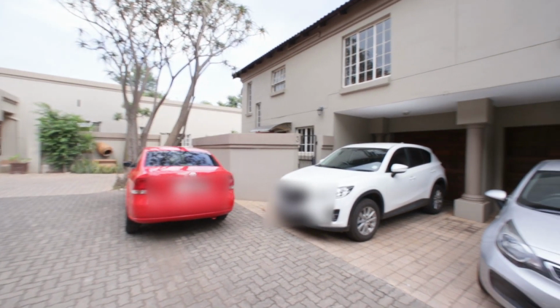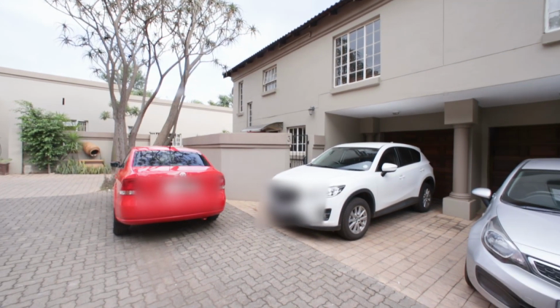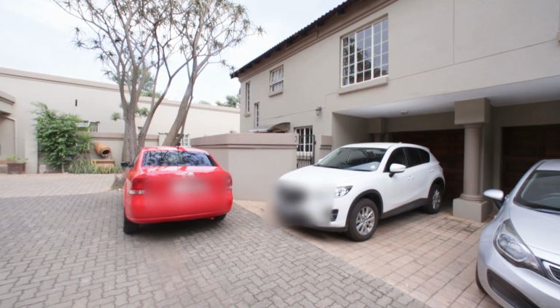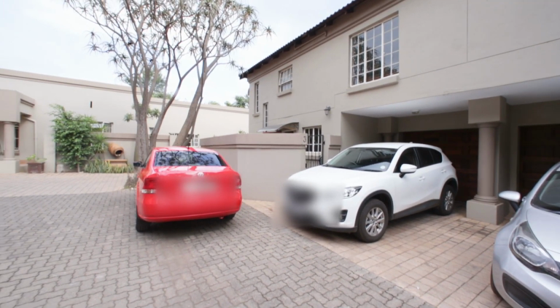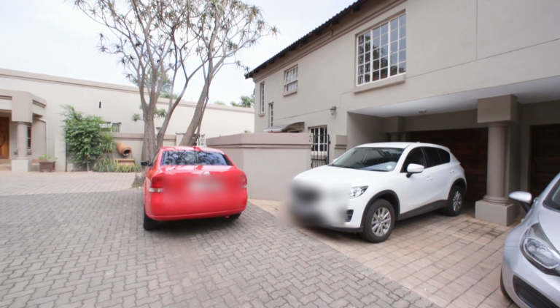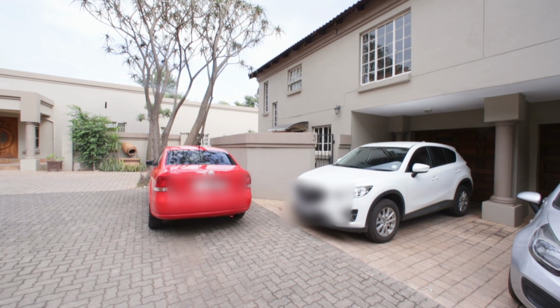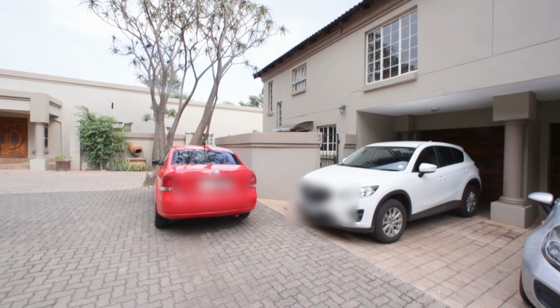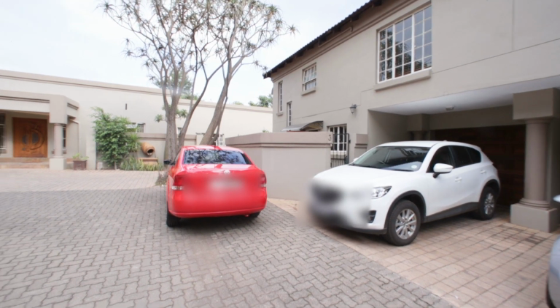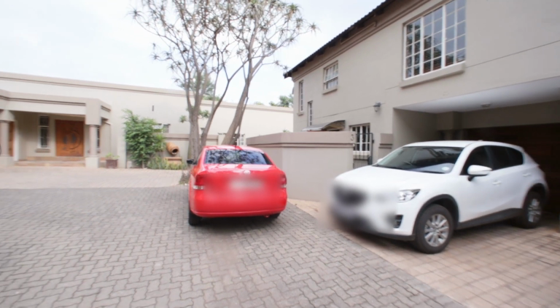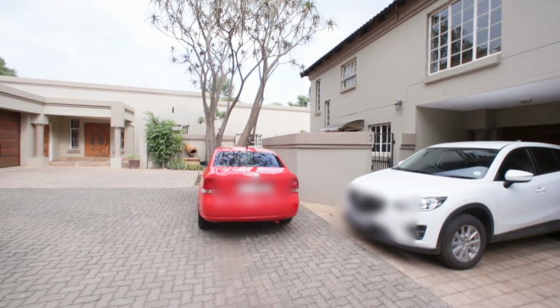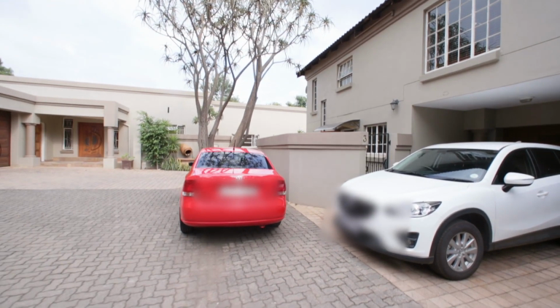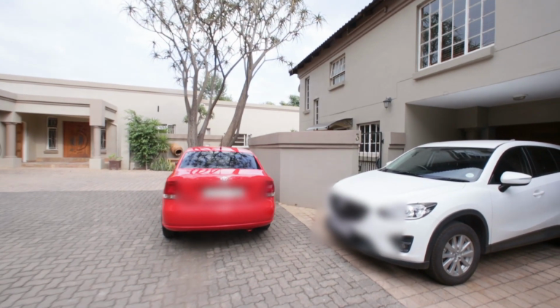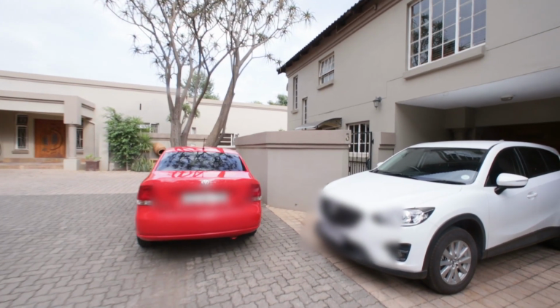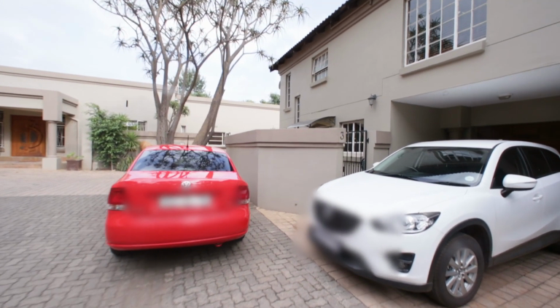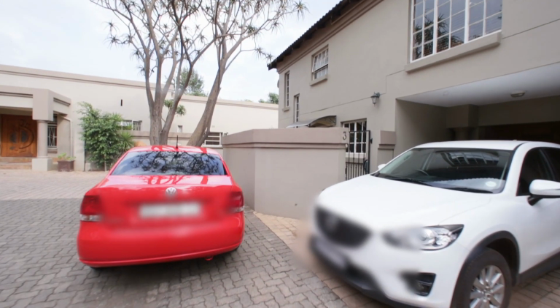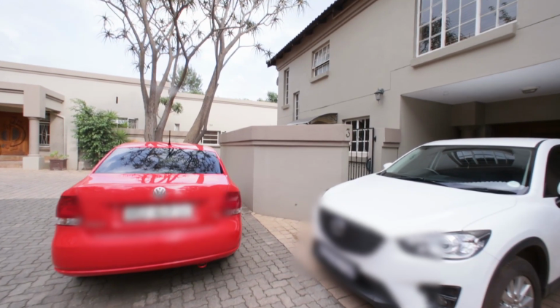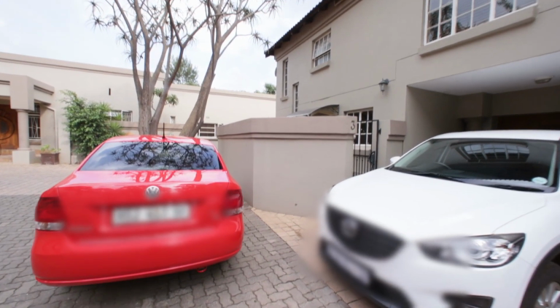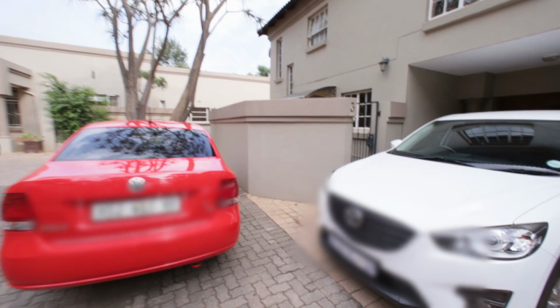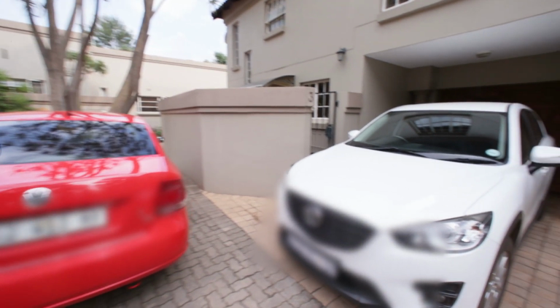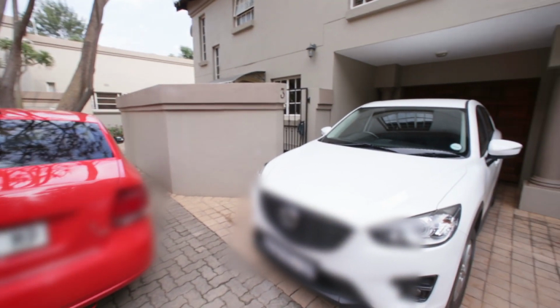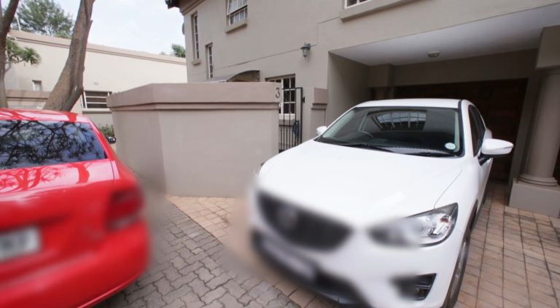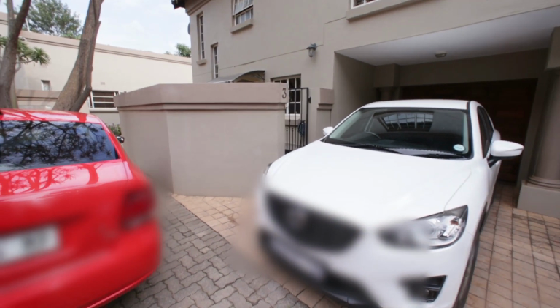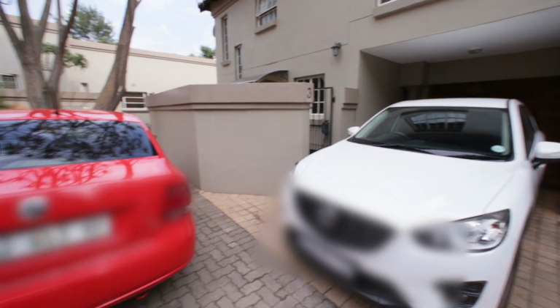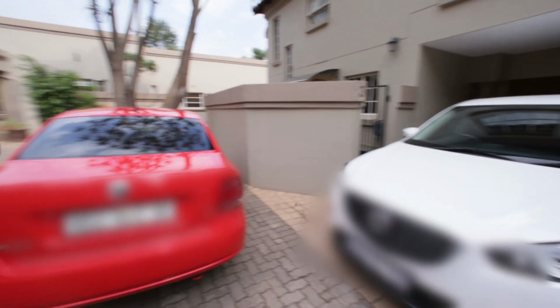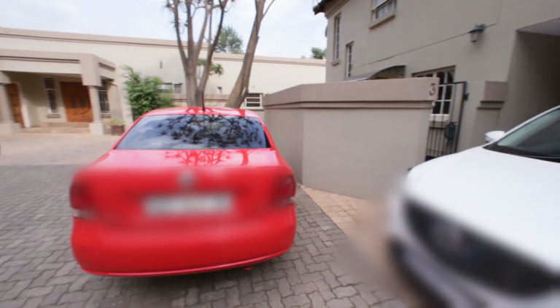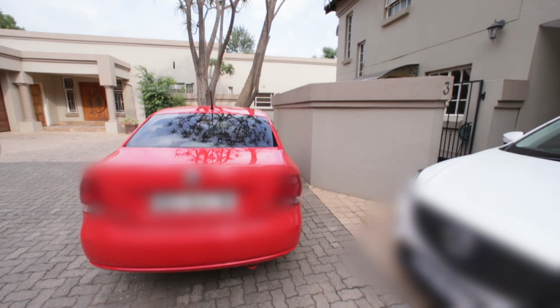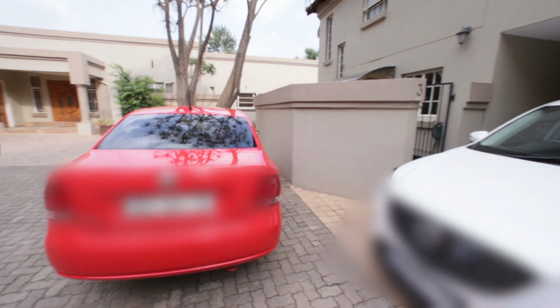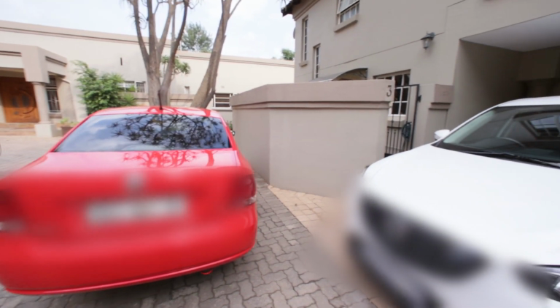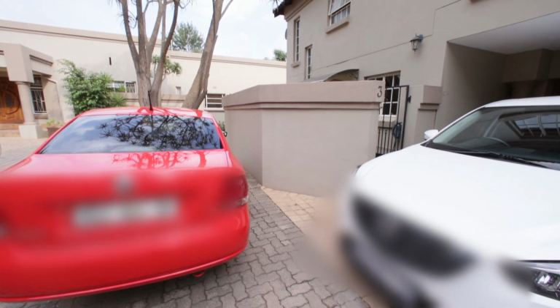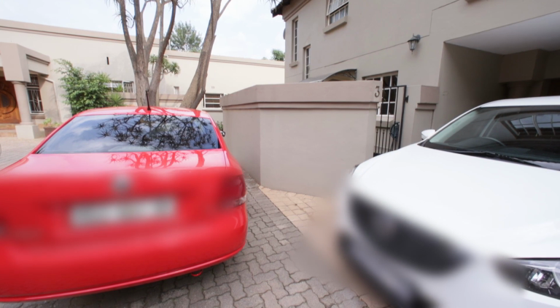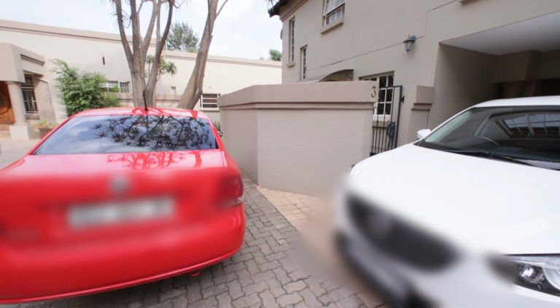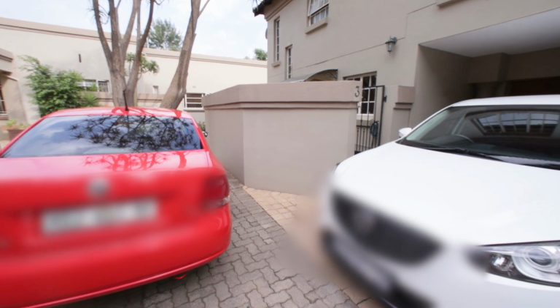It's got one garage on the right-hand side, and you can see there's space to park an extra car in front of the garage. There's also guest parking just over here where the red car is.